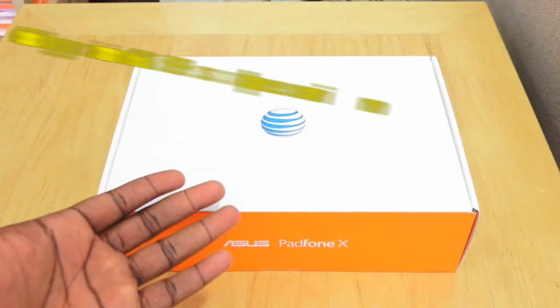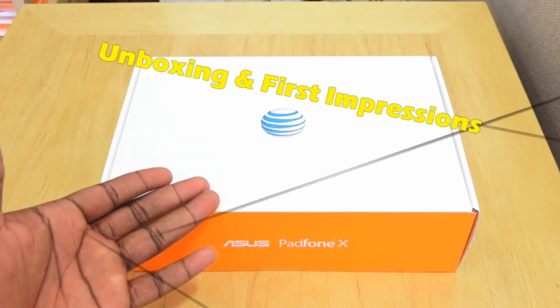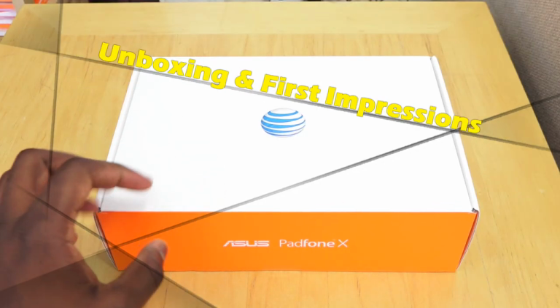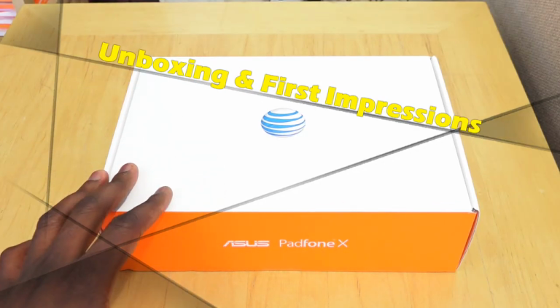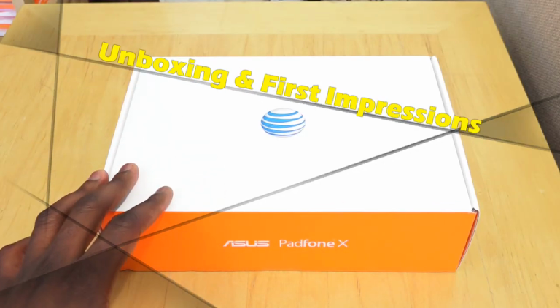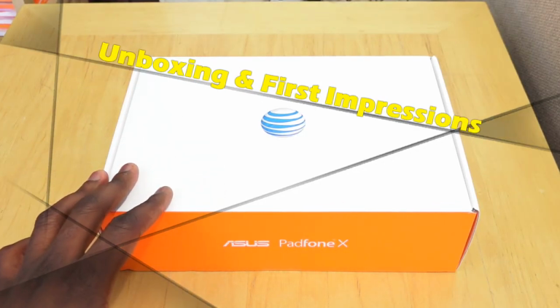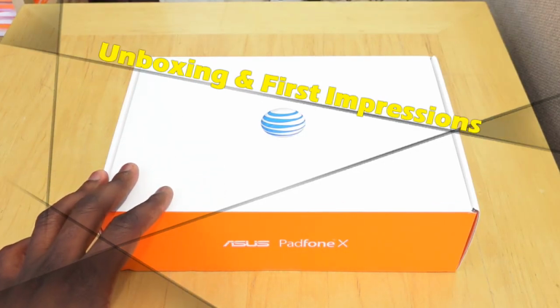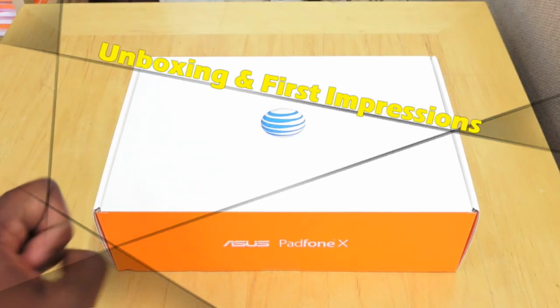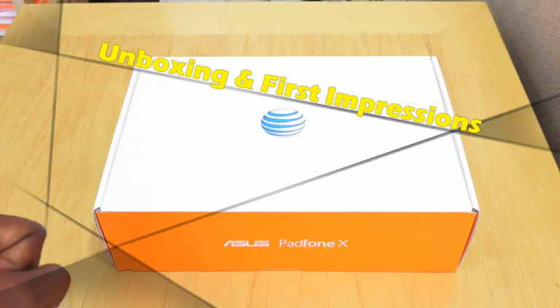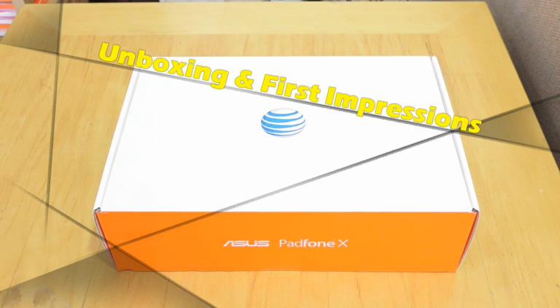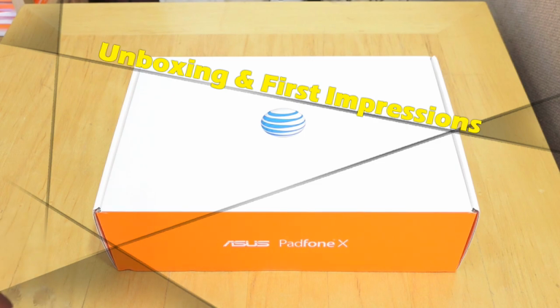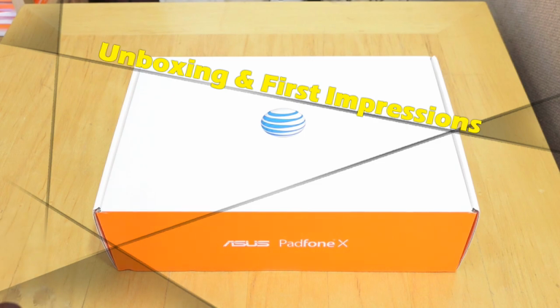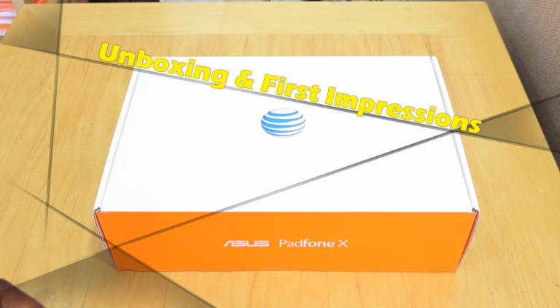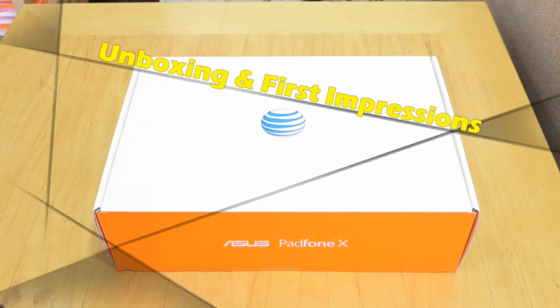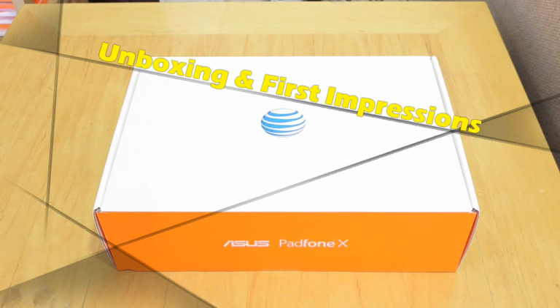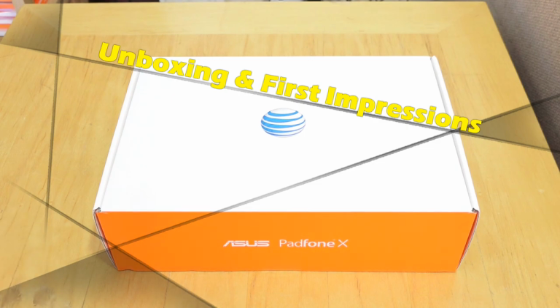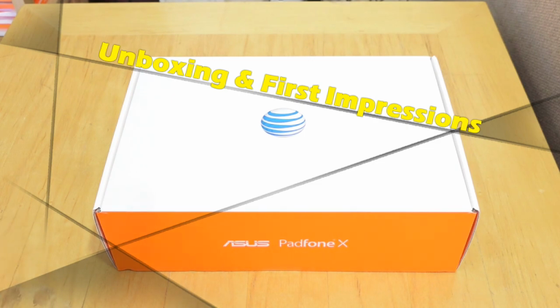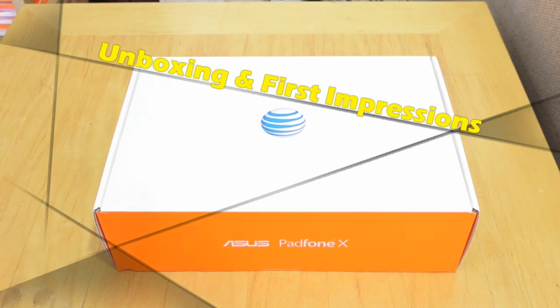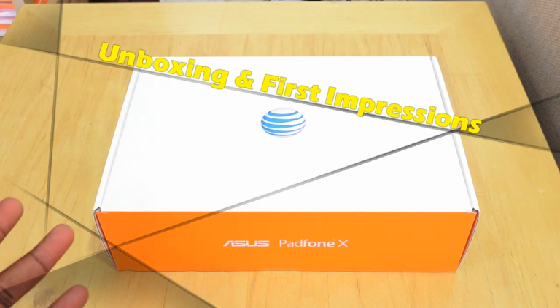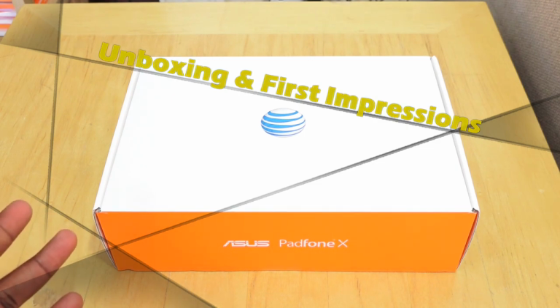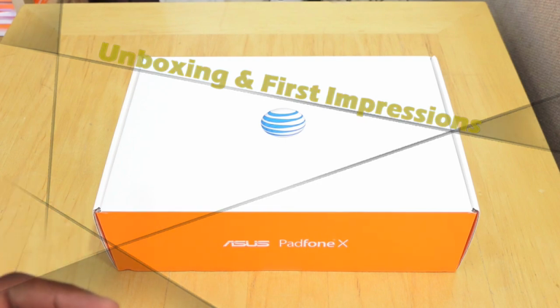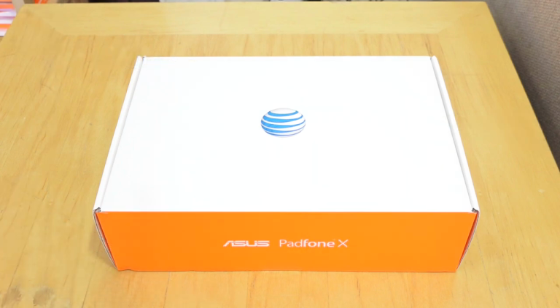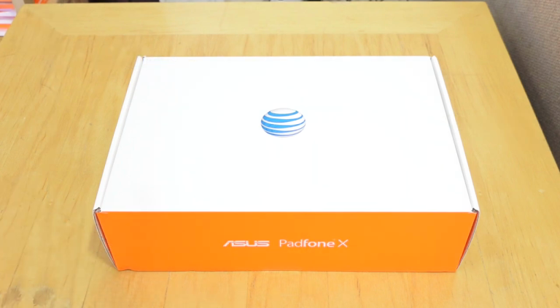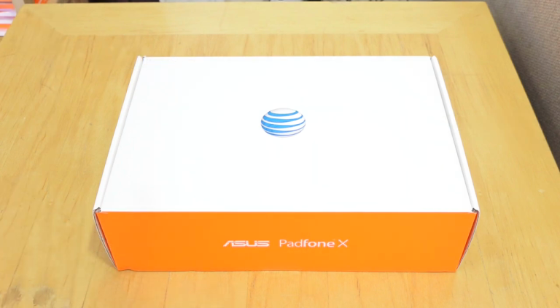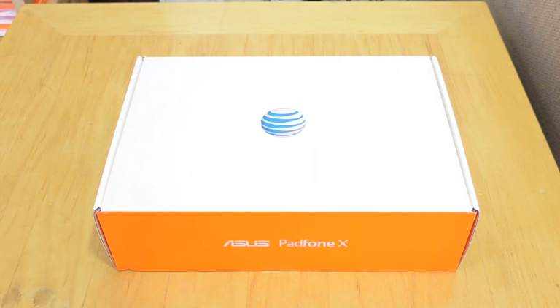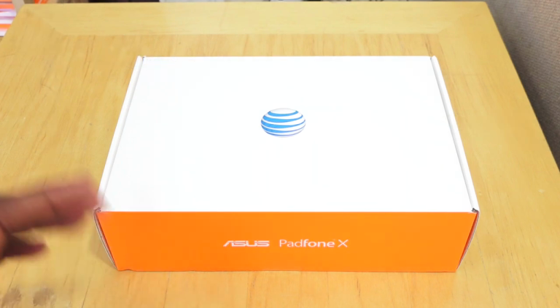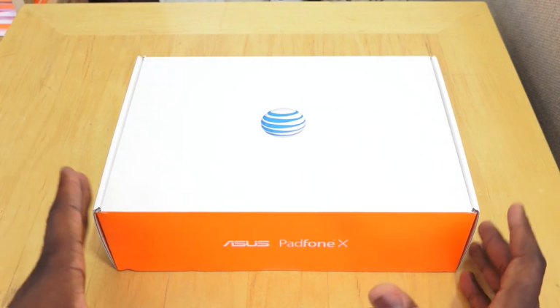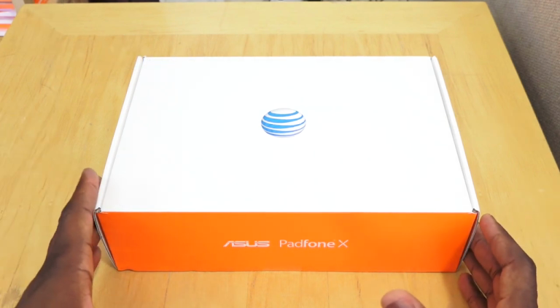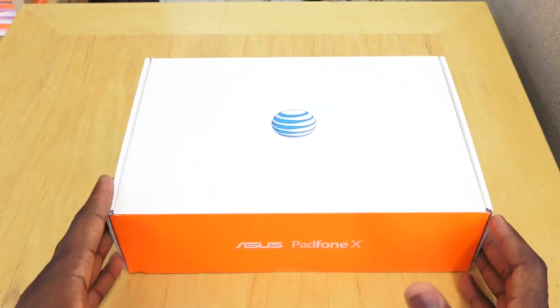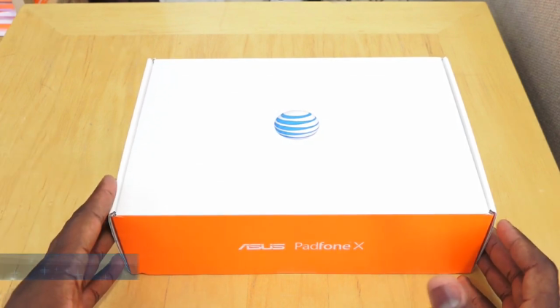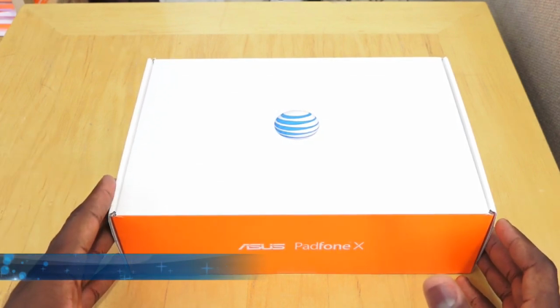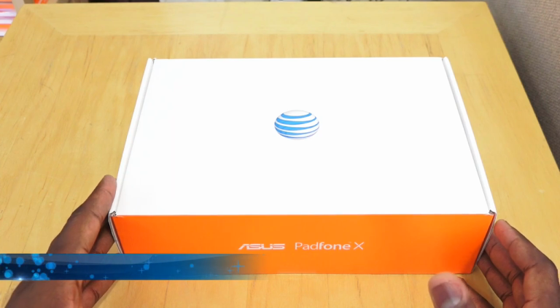Hi guys, this is Thunder E from Board at Work and welcome to our unboxing of the Asus FoamPad X. This is the FoamPad X that we've heard about for a while coming to AT&T, and here it is — it's an exclusive to AT&T in the US.